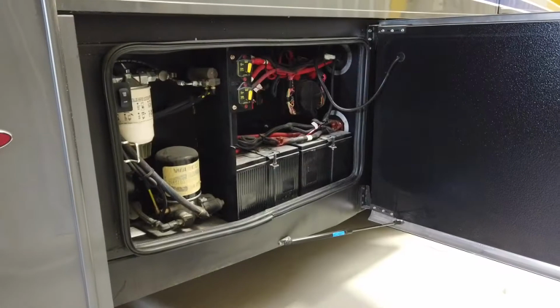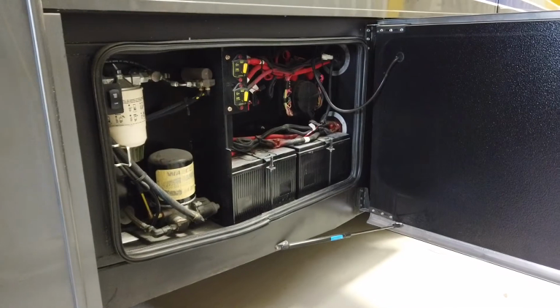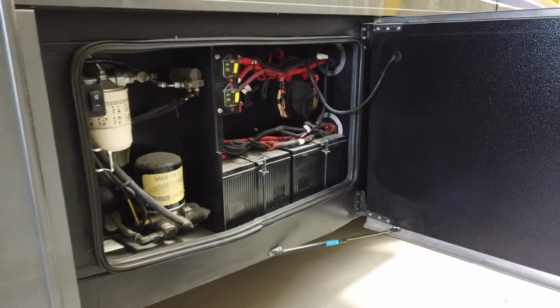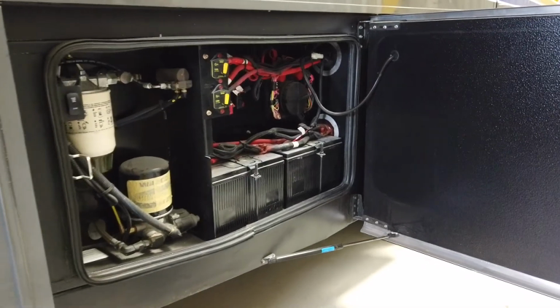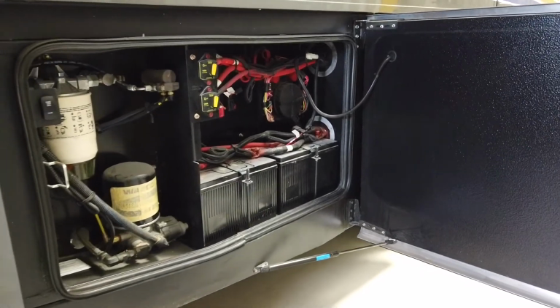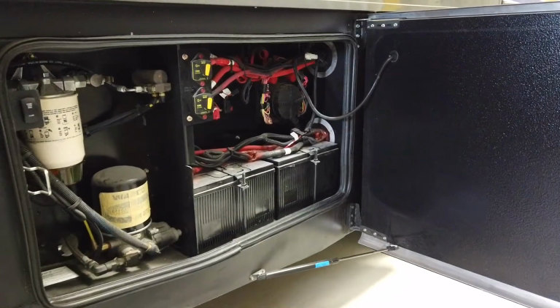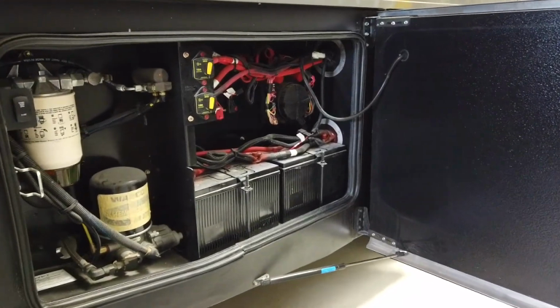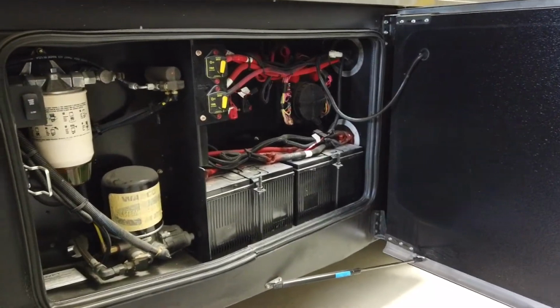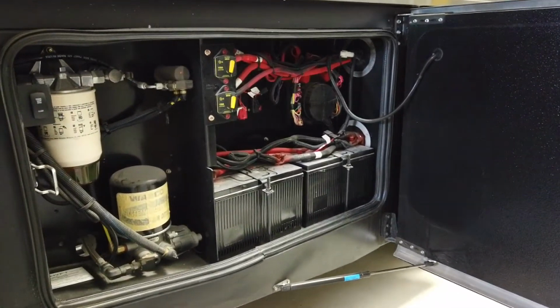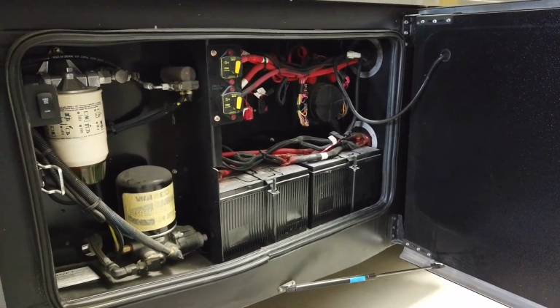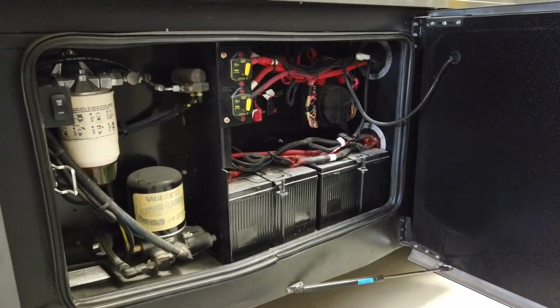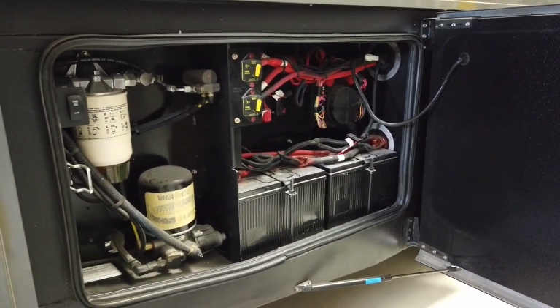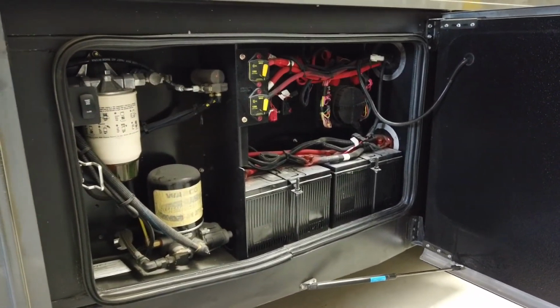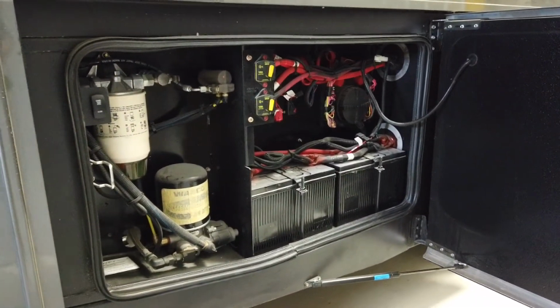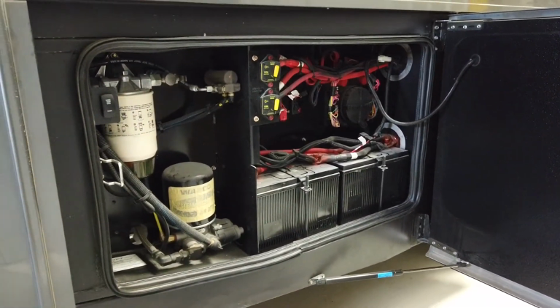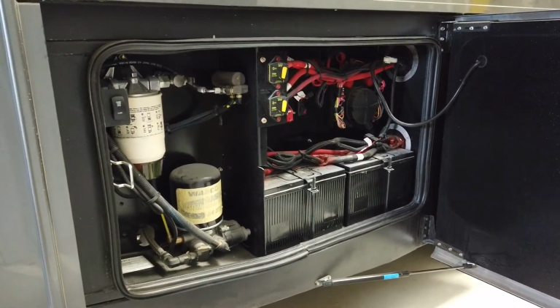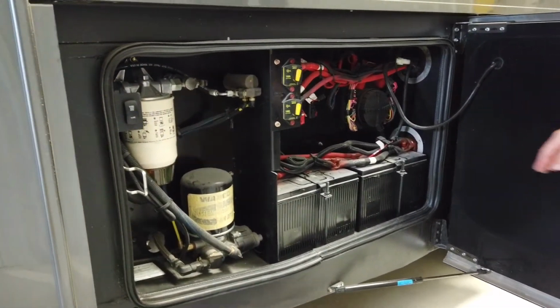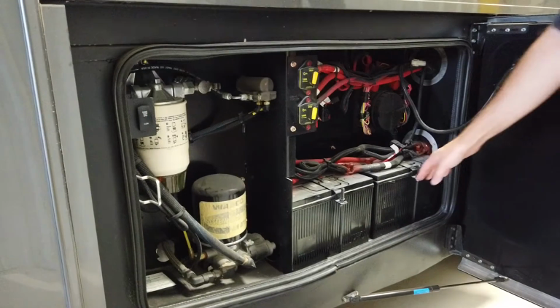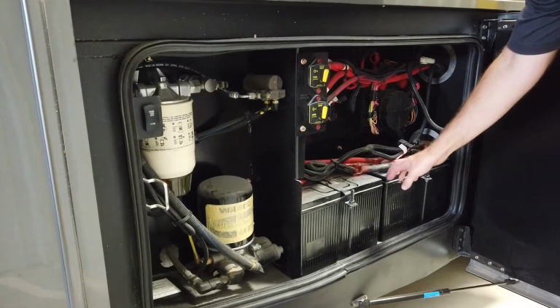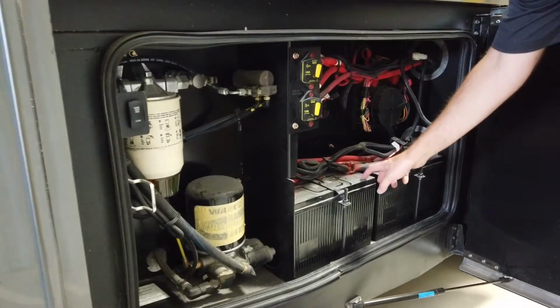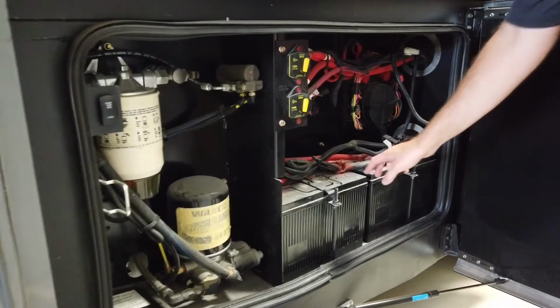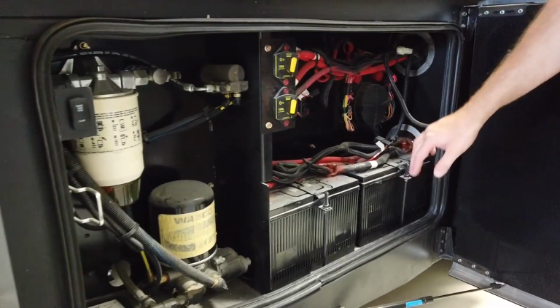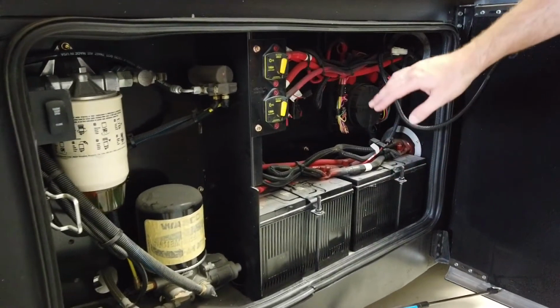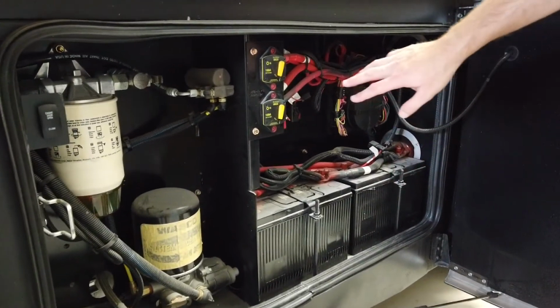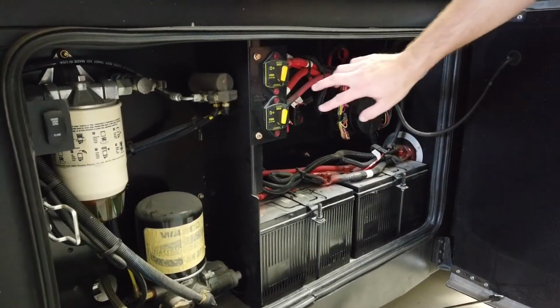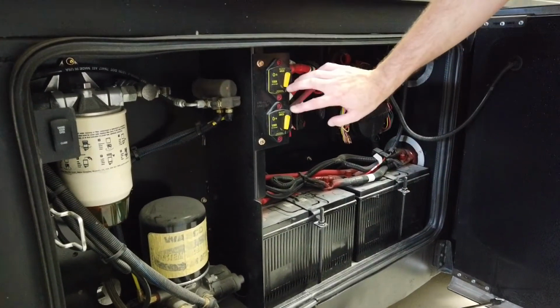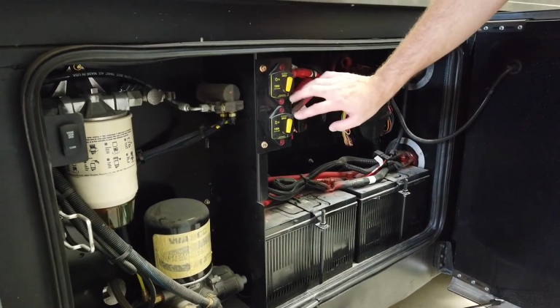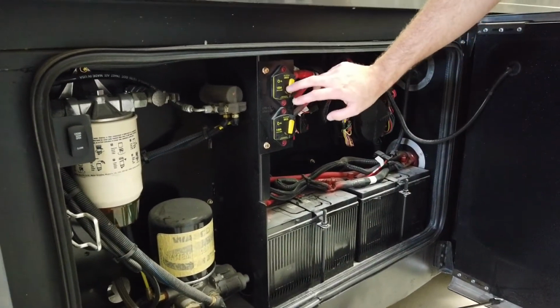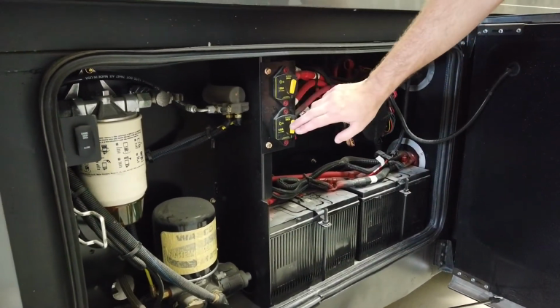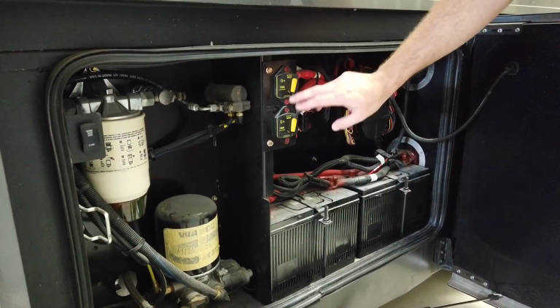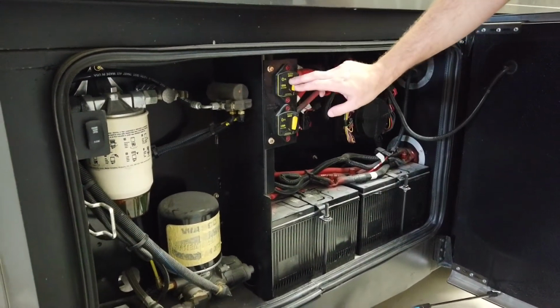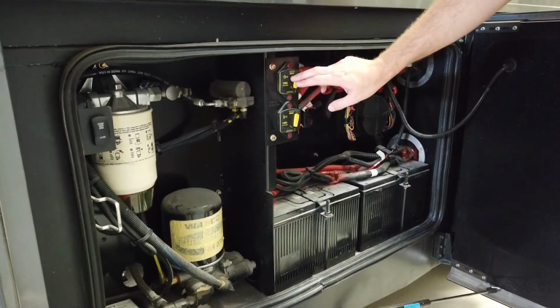Inside the last door on the passenger side is going to be your chassis batteries. These are your engine start batteries — that's these two here. It also has a series of breakers; there are two breakers here.